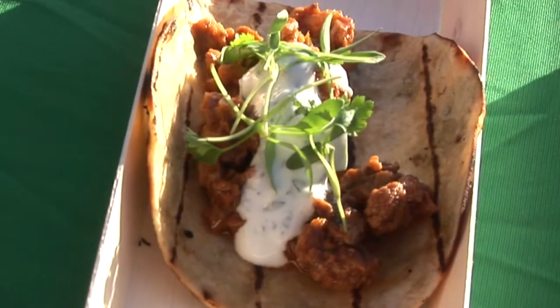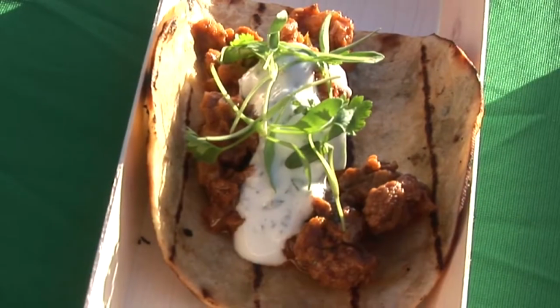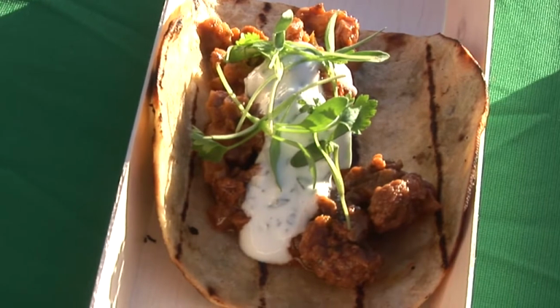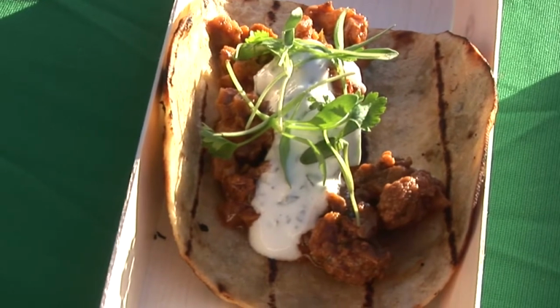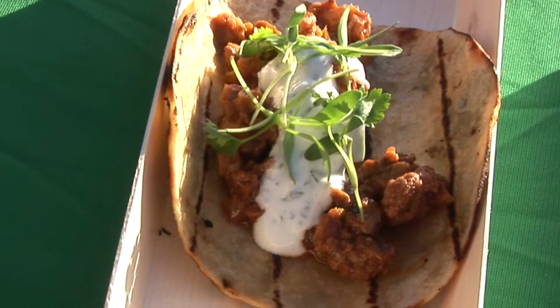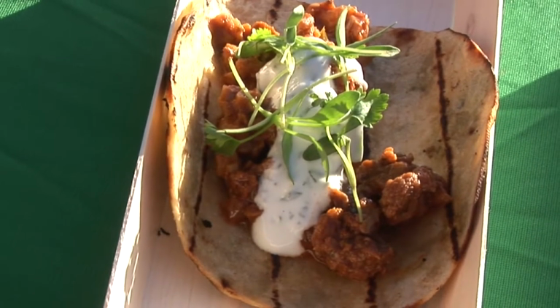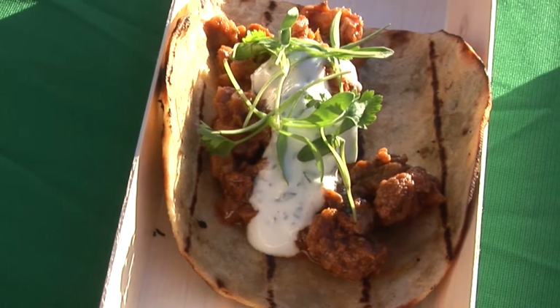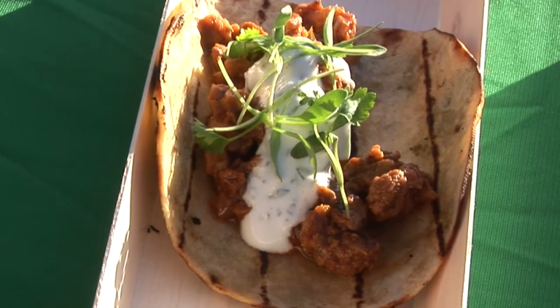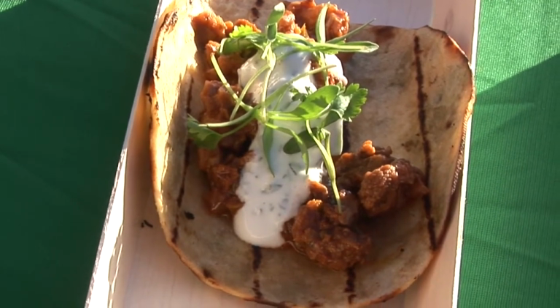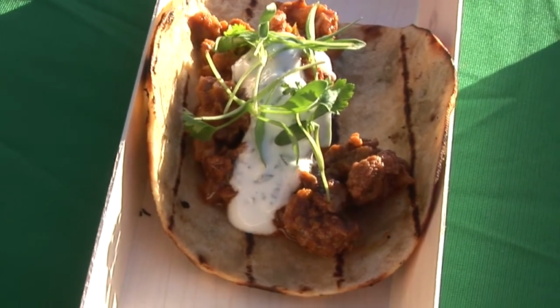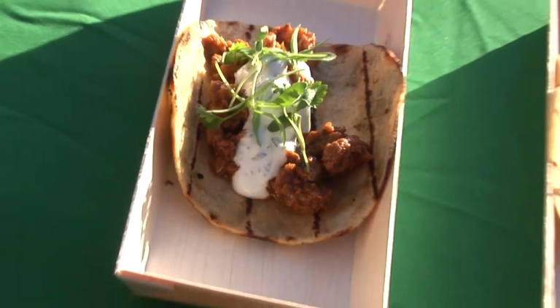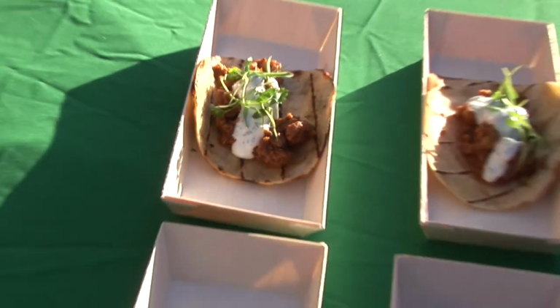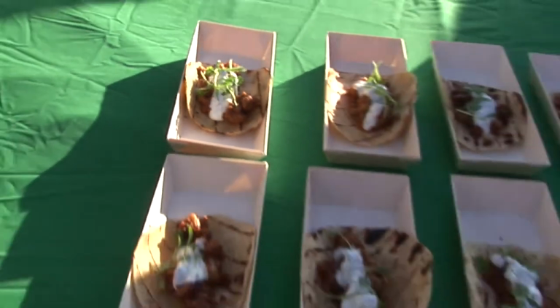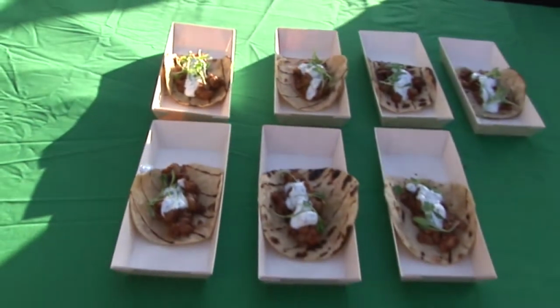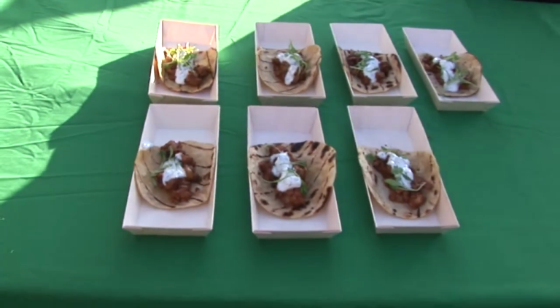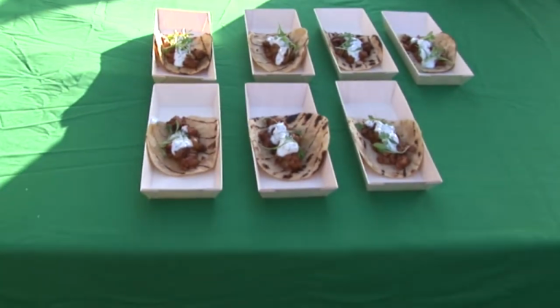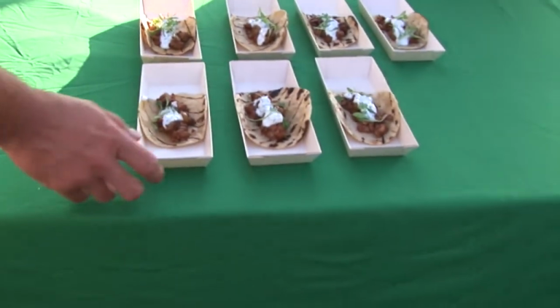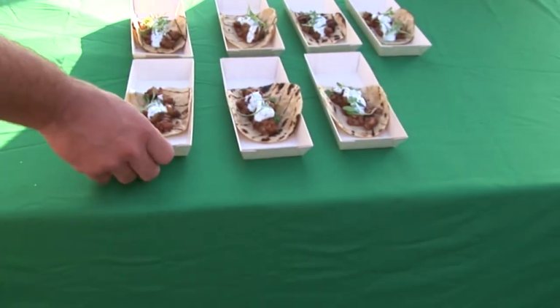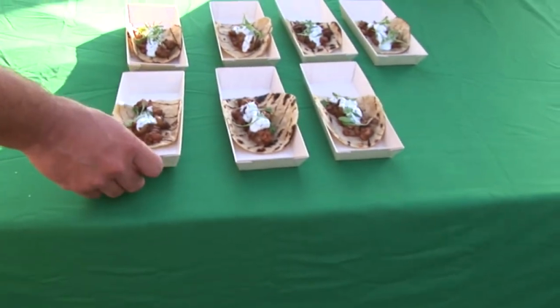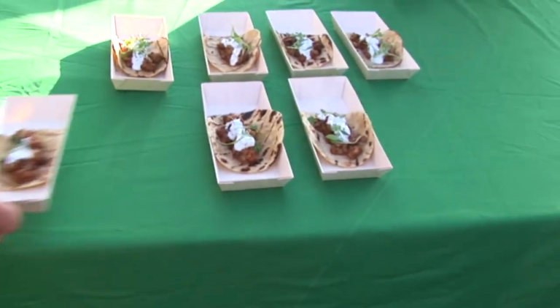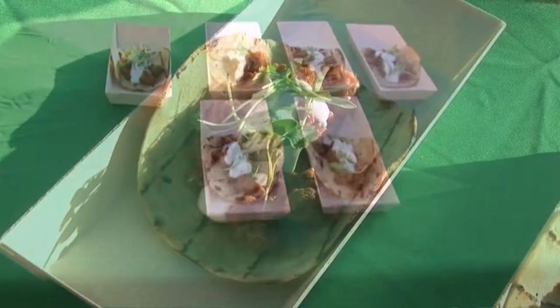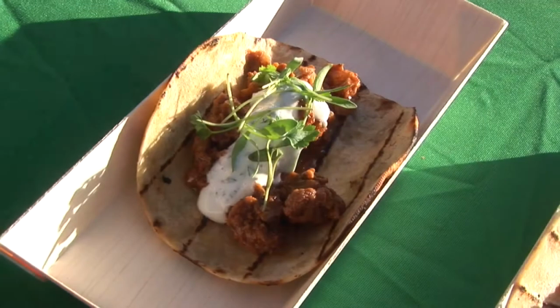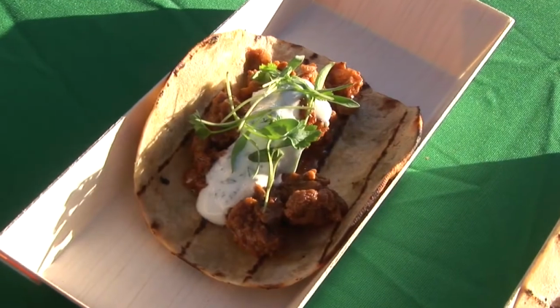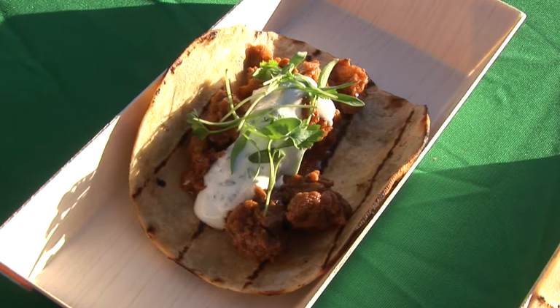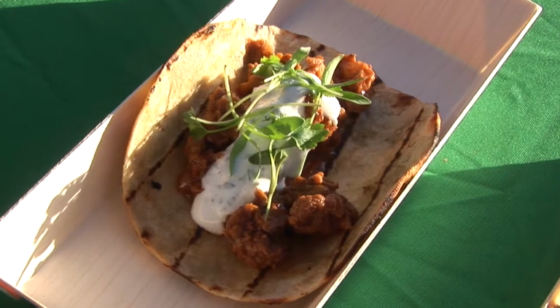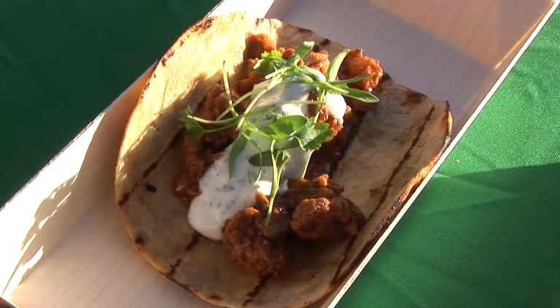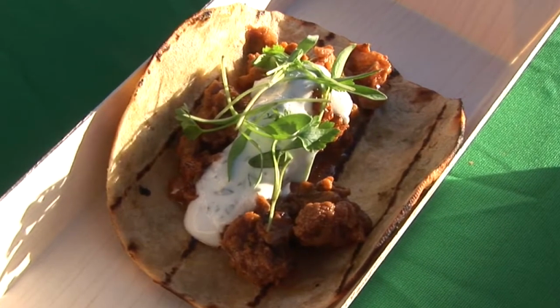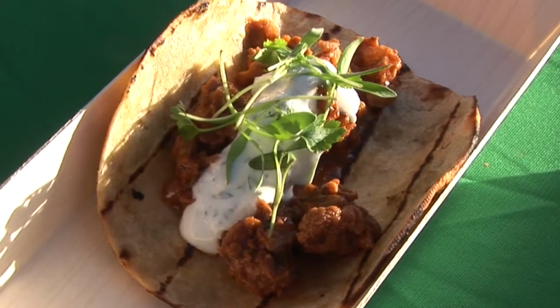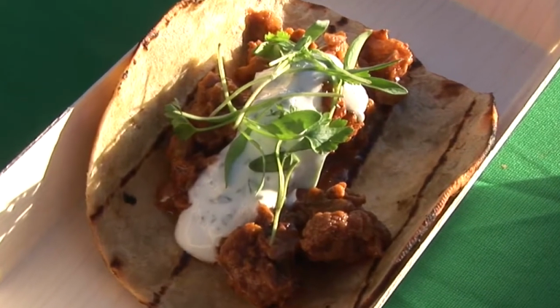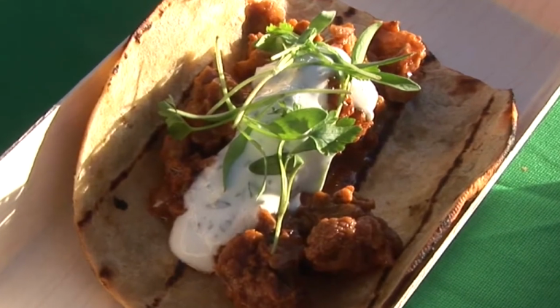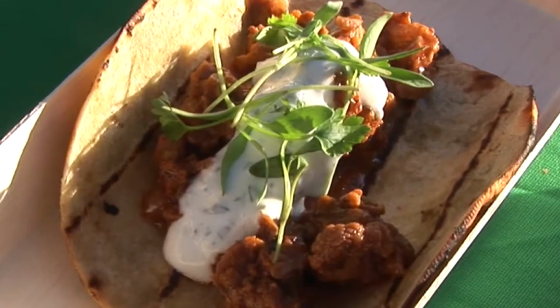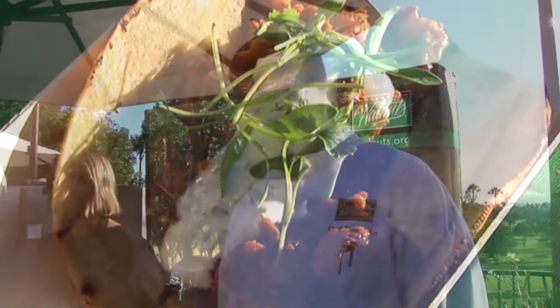We have a take on an Indian street taco. It's roasted cauliflower and walnut with Indian spices, golden raisins, and garam masala, and then it's topped with a mint raita with yogurt to help freshen it up a little bit, on a toasted roti.